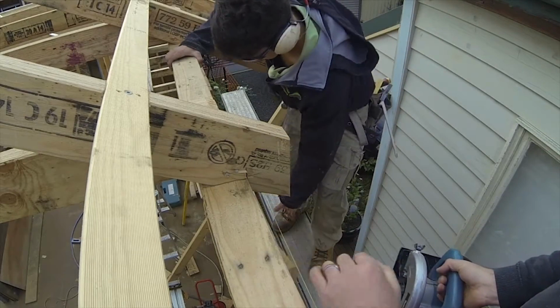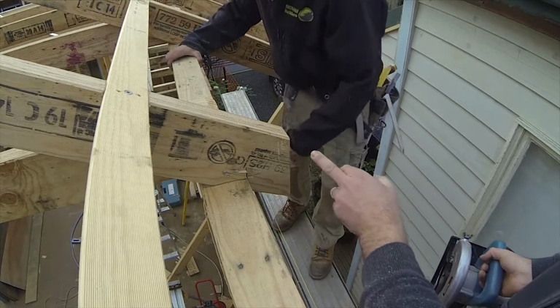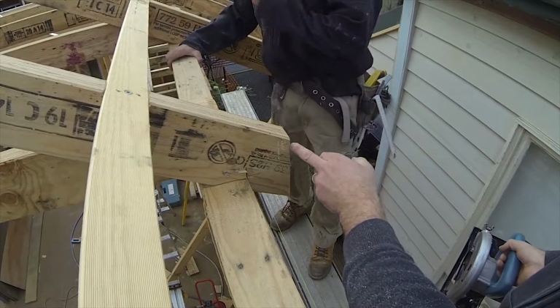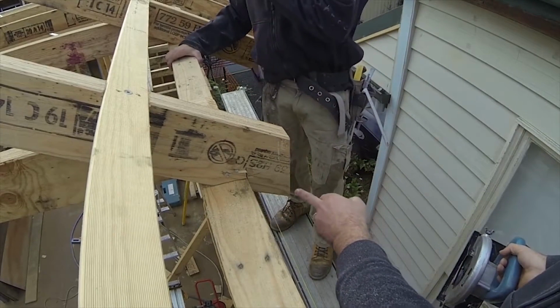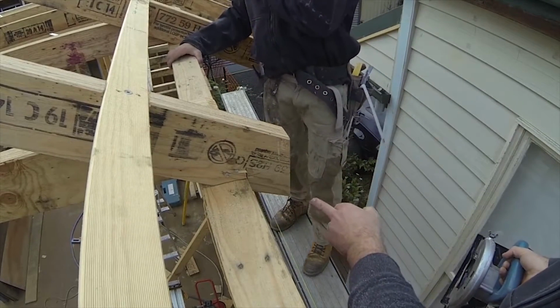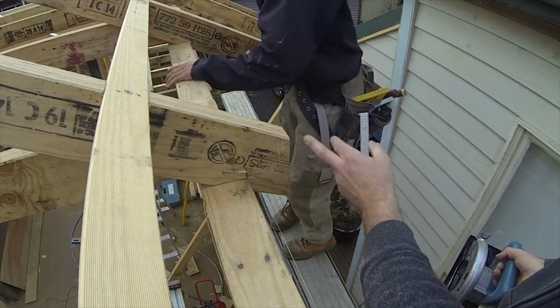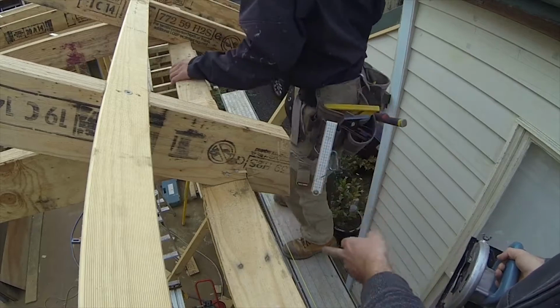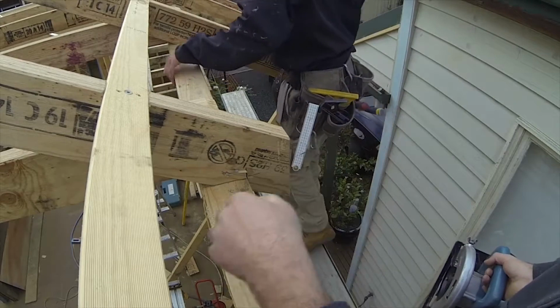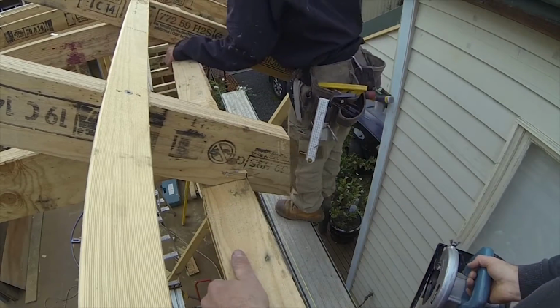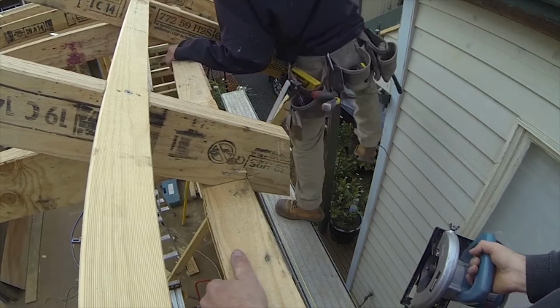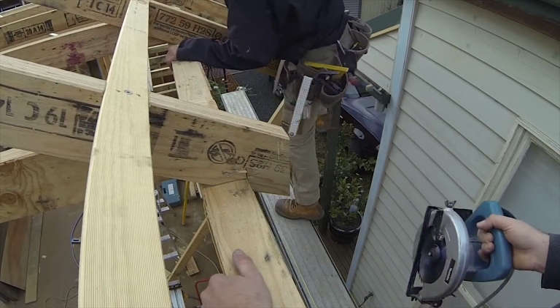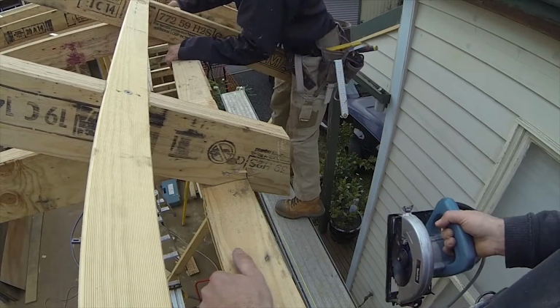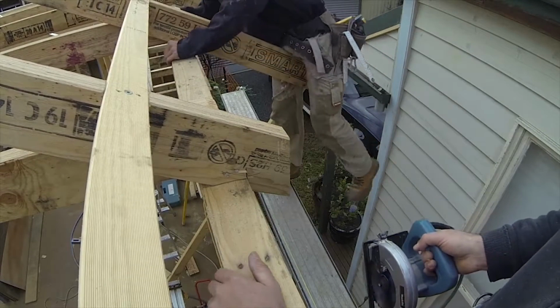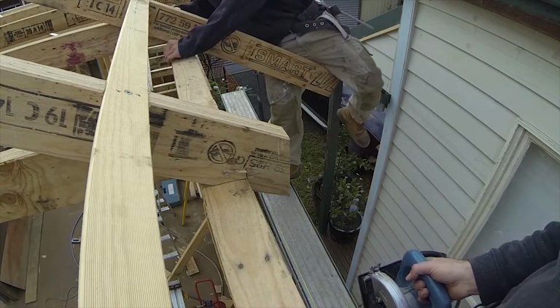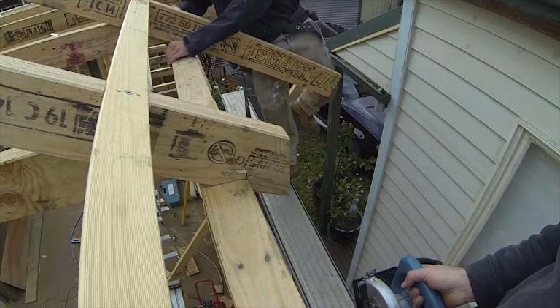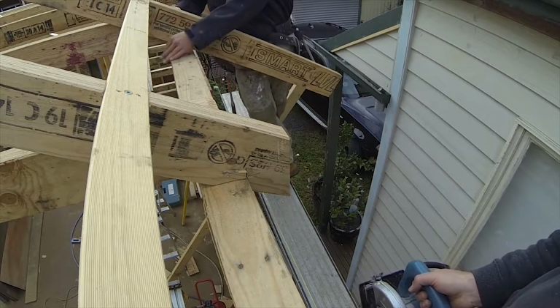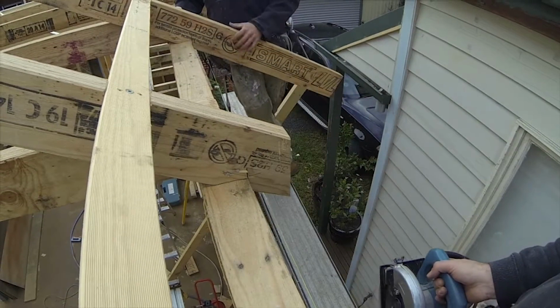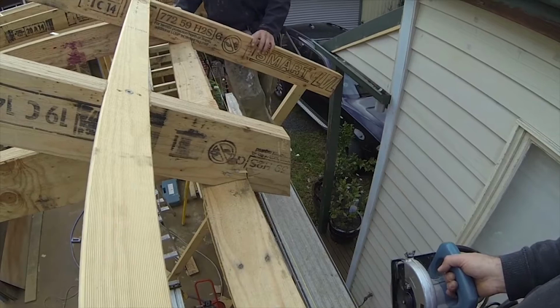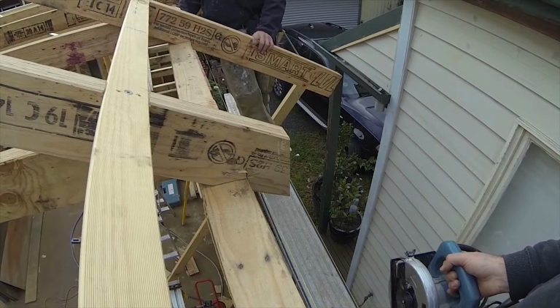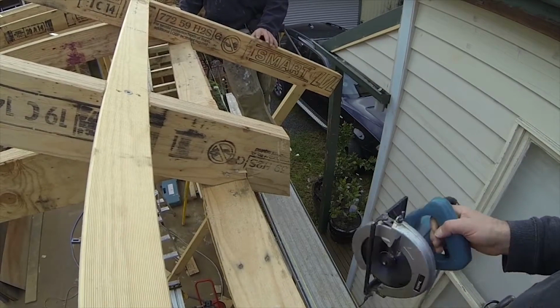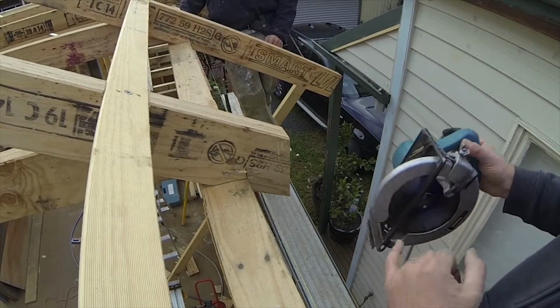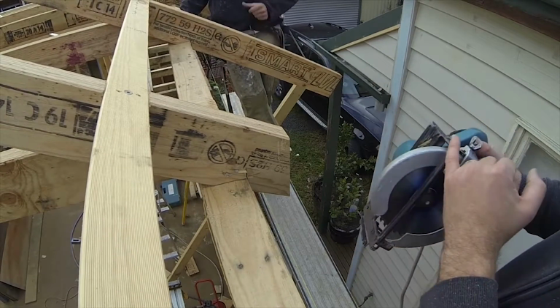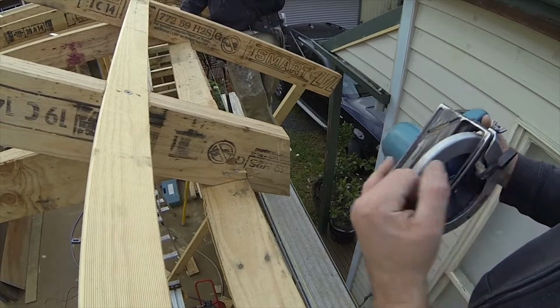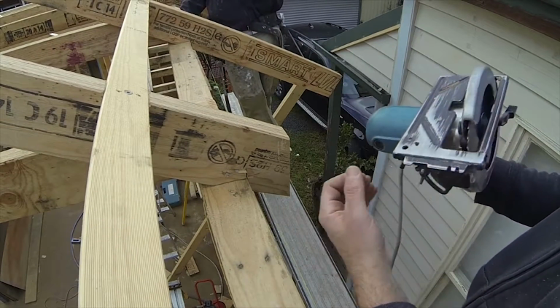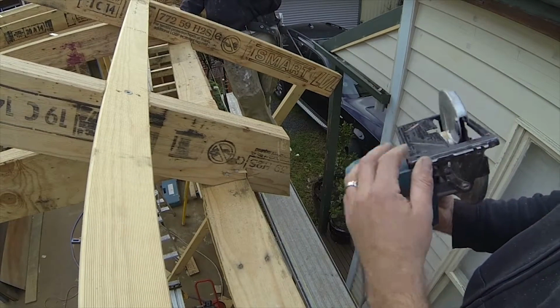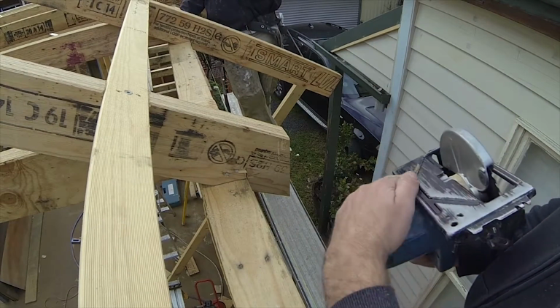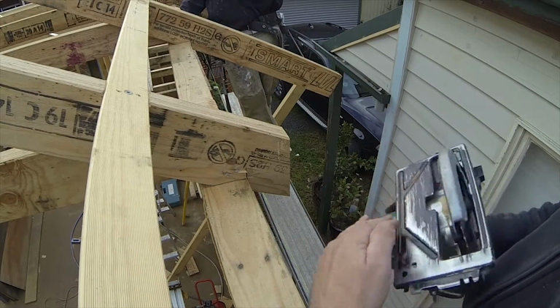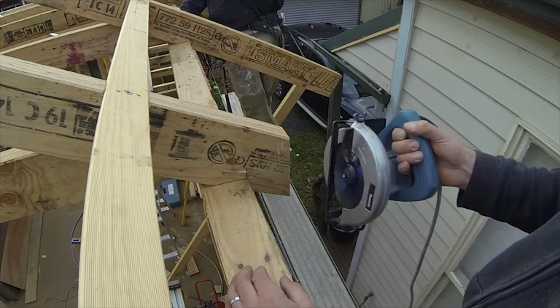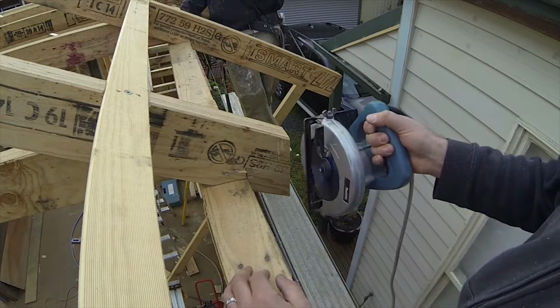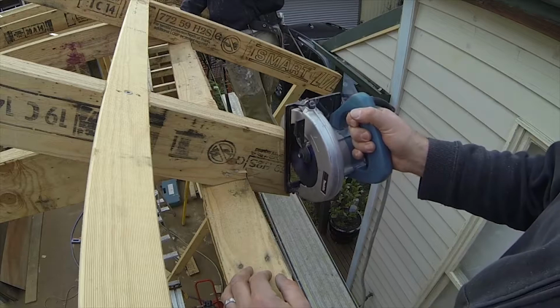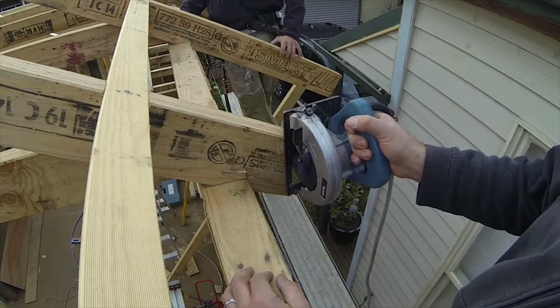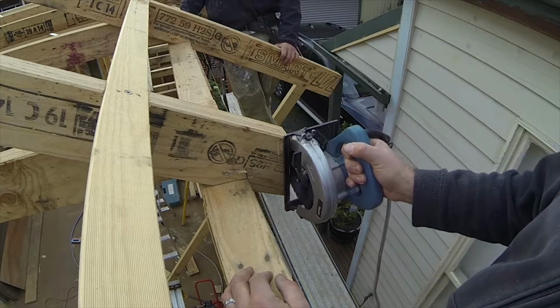Here you can see we've cut our line straight in half, nice plumb straight line down, and Matt just grabs the tail as we finish it off. Keep the base of your saw flat as you're running it down.